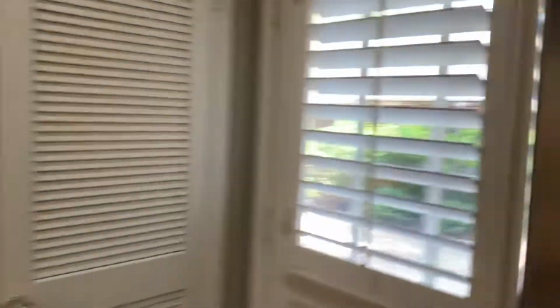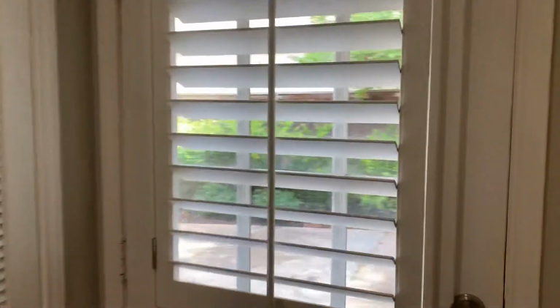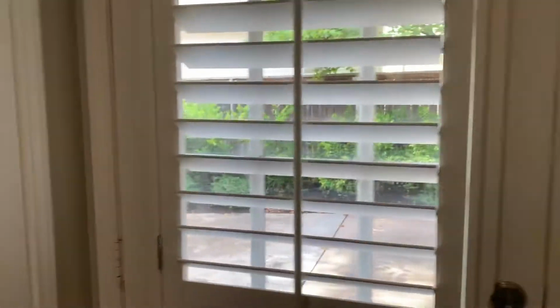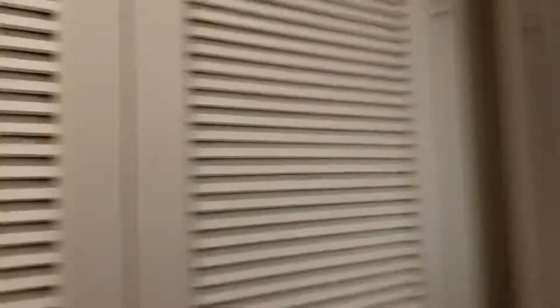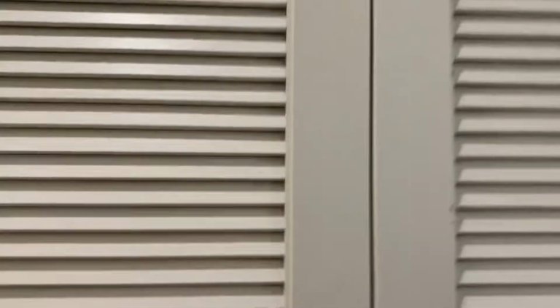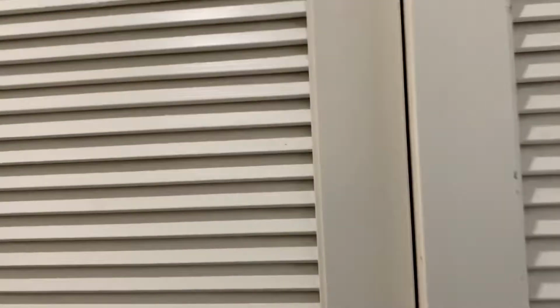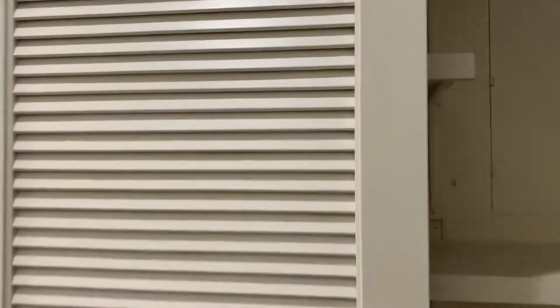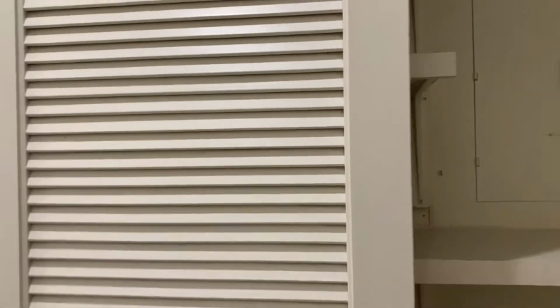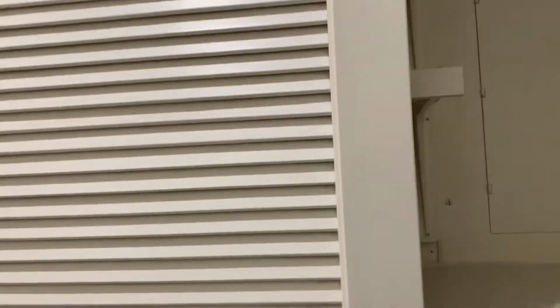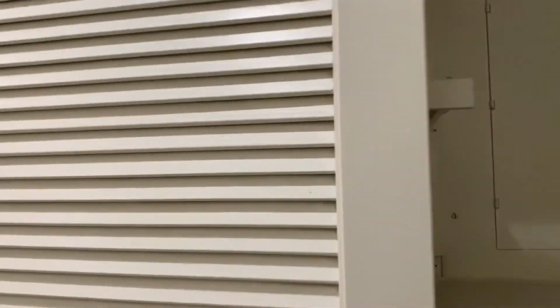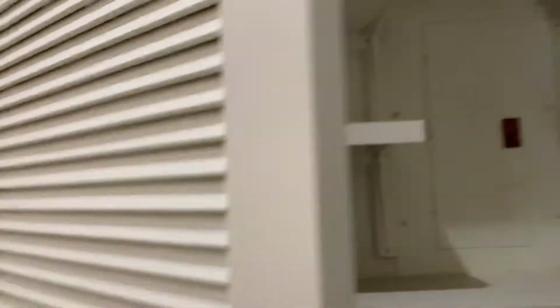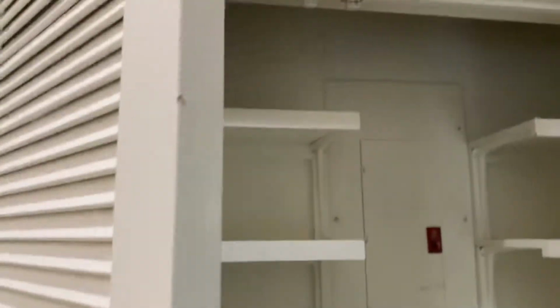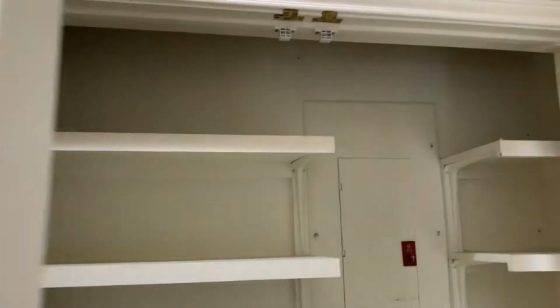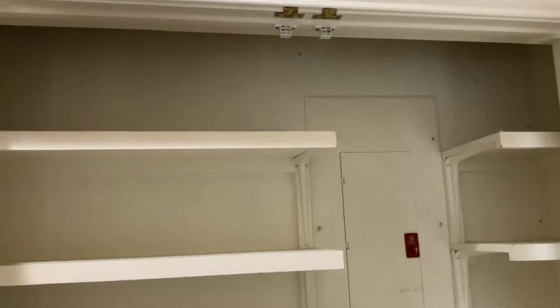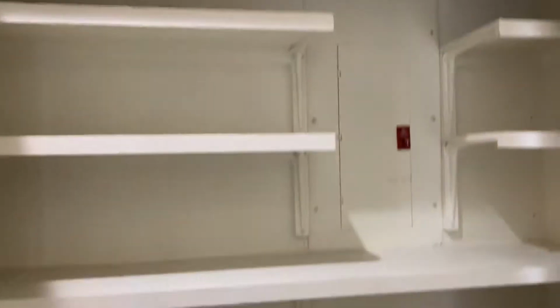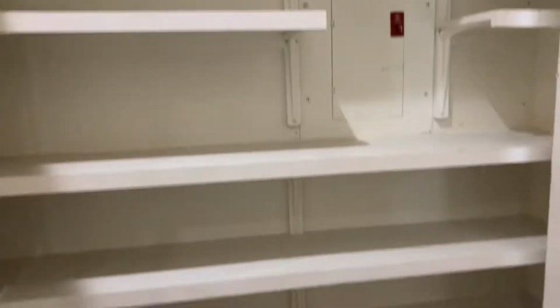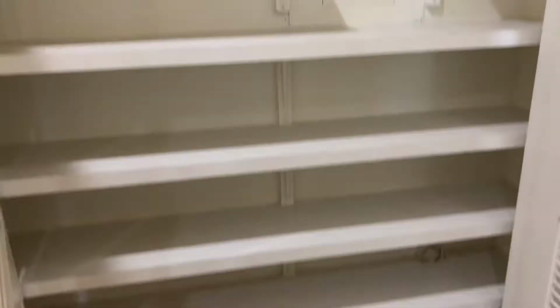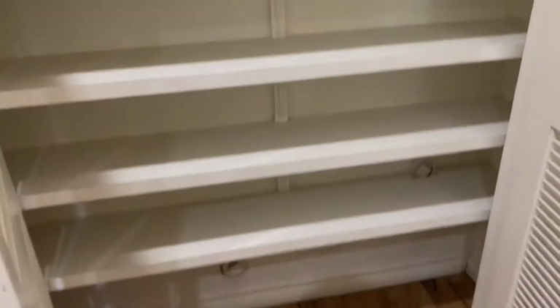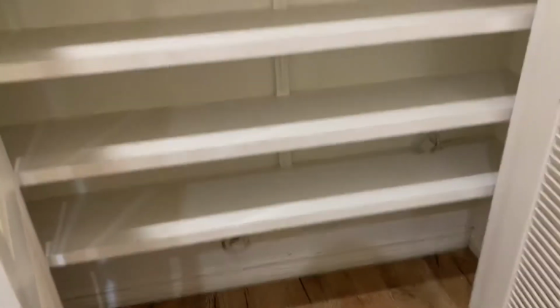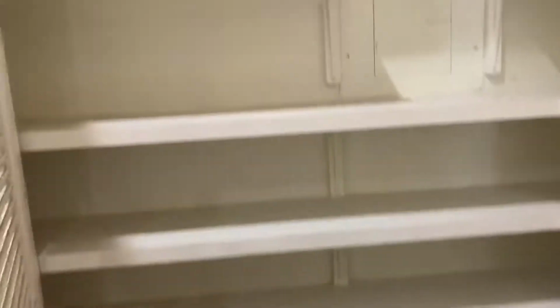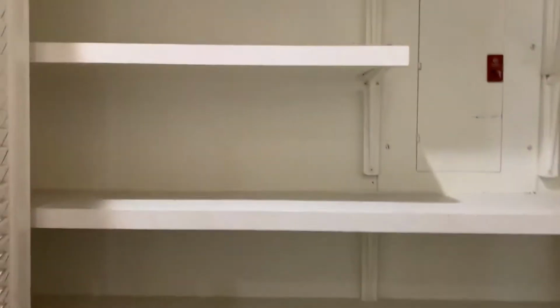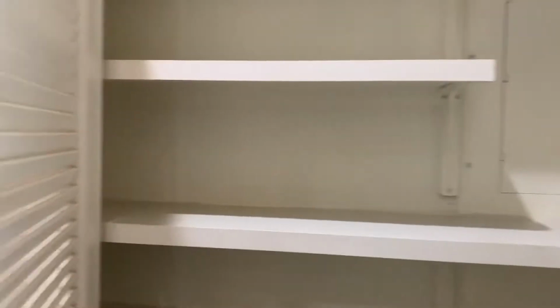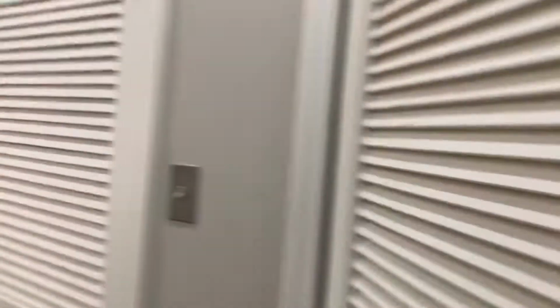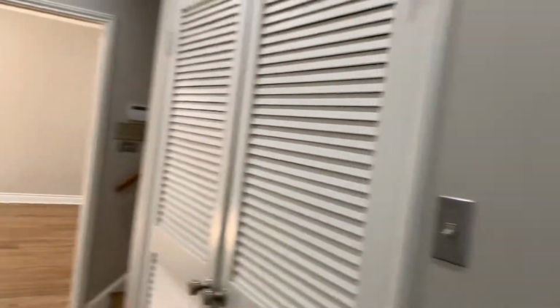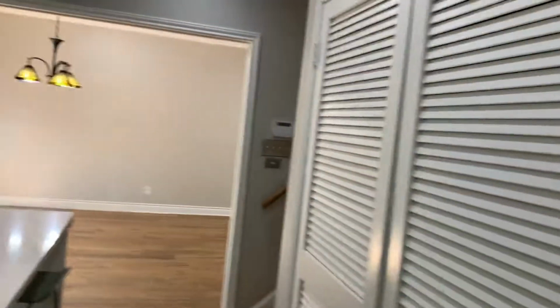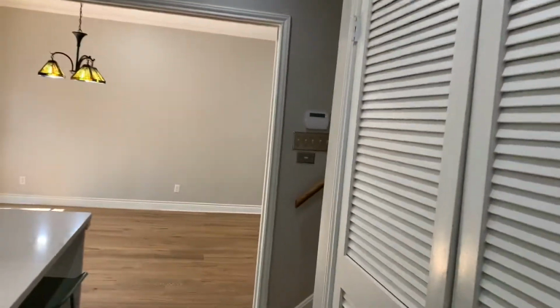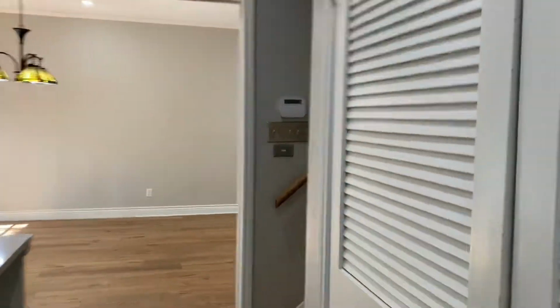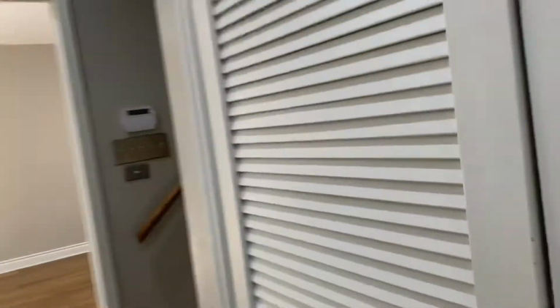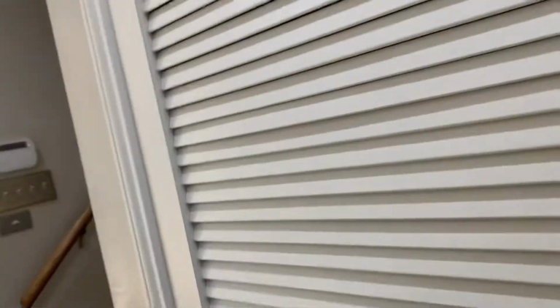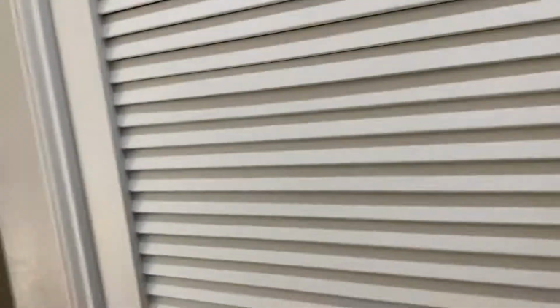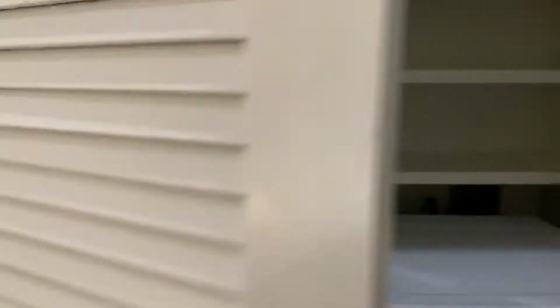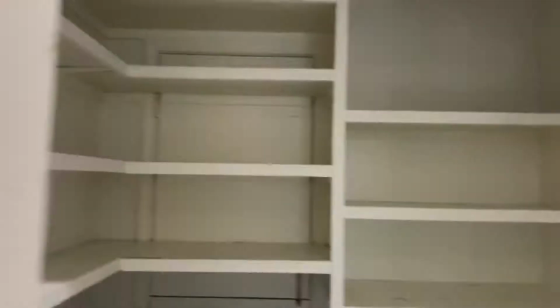There's a door that goes out to the side. Pantry space. Utility.